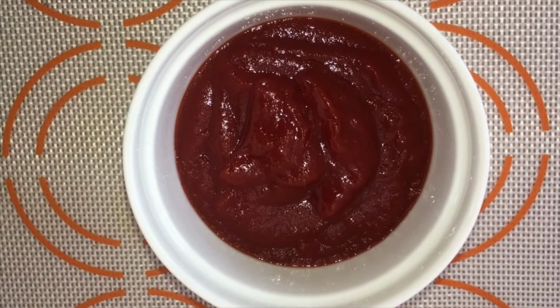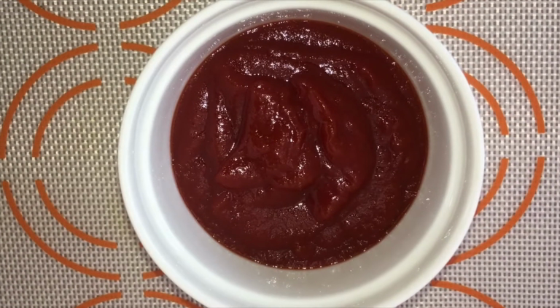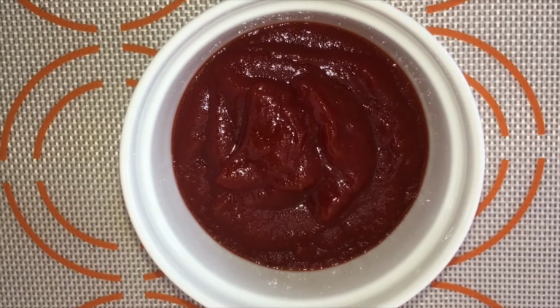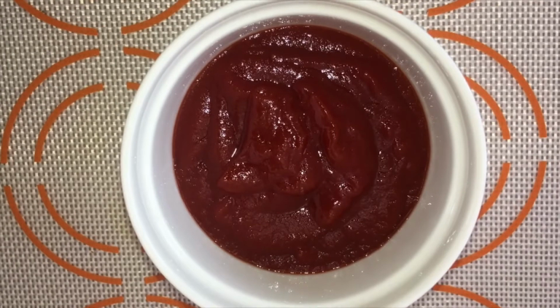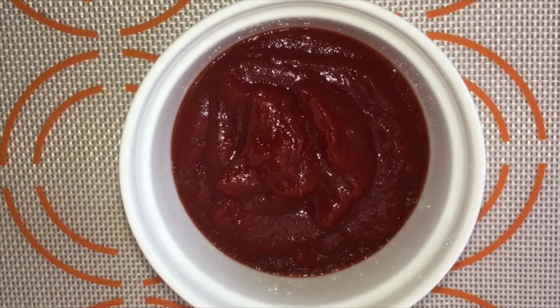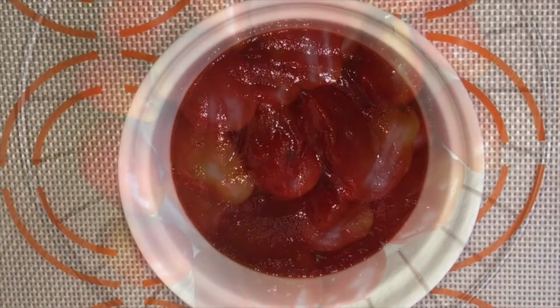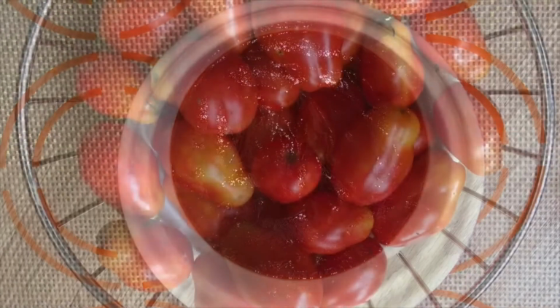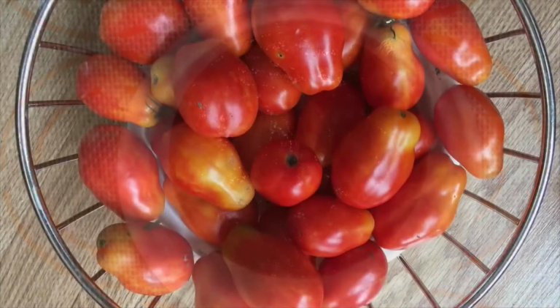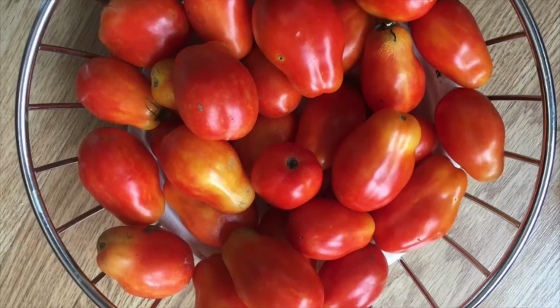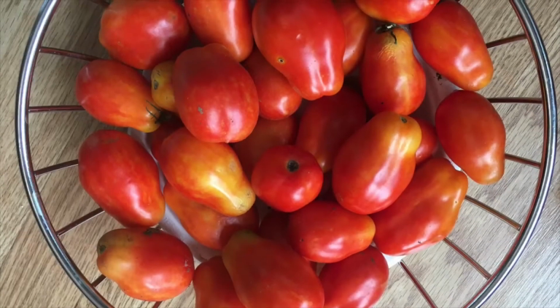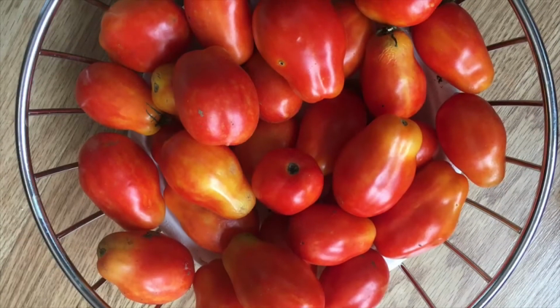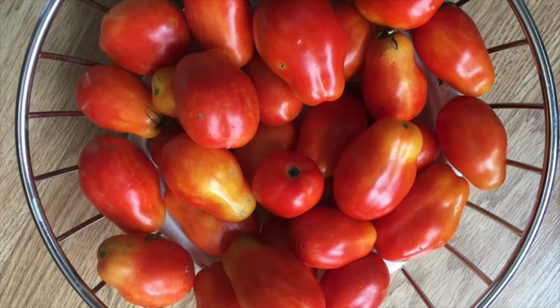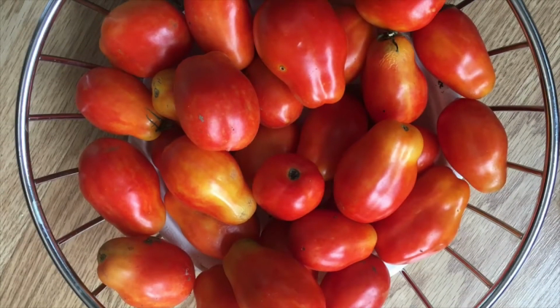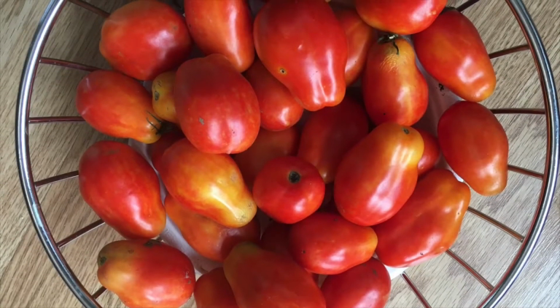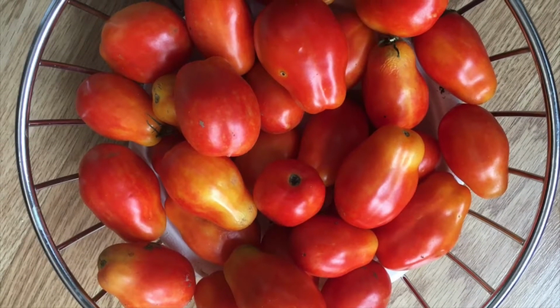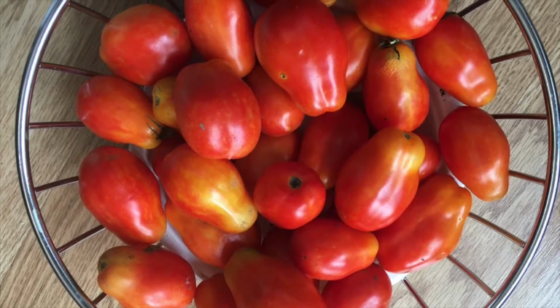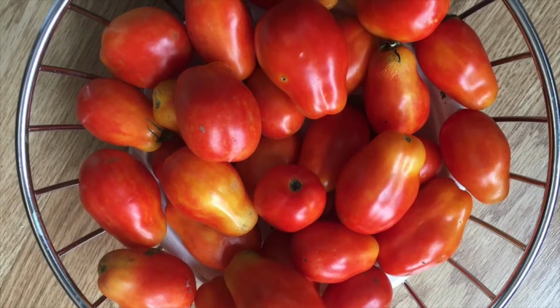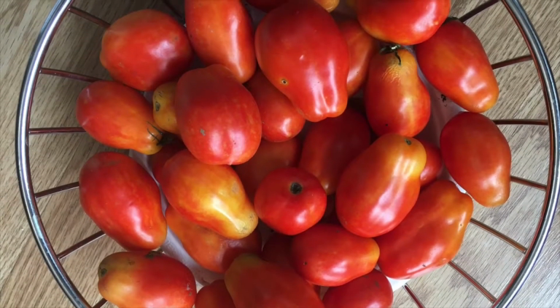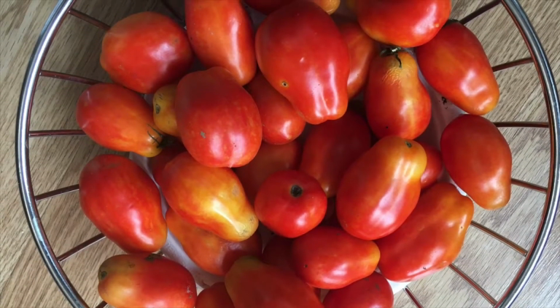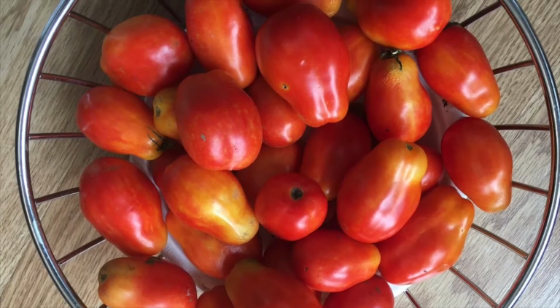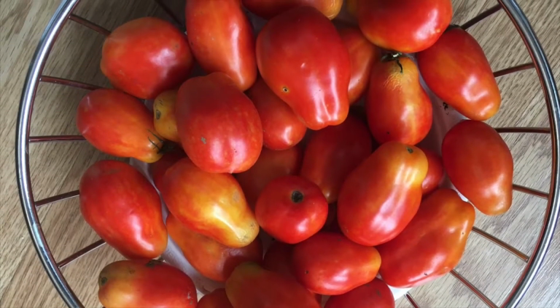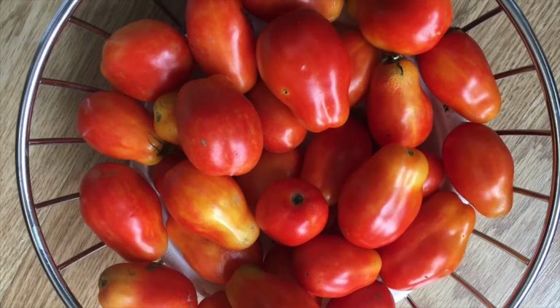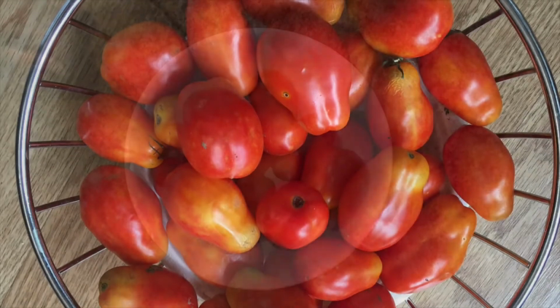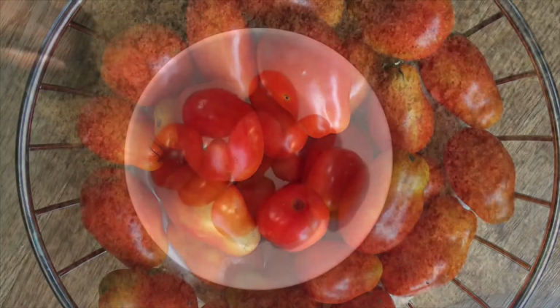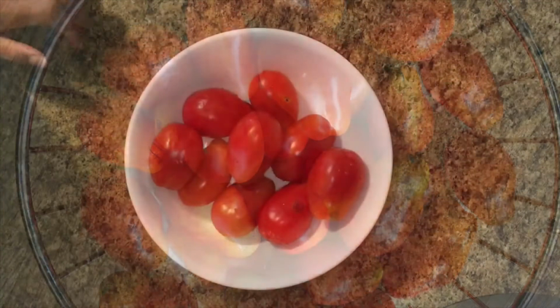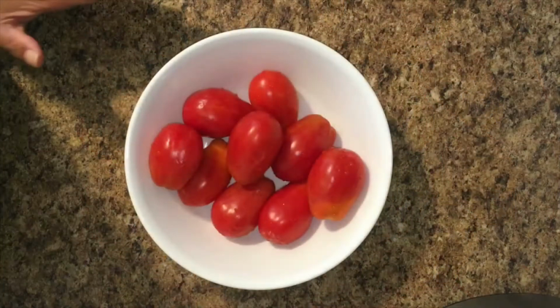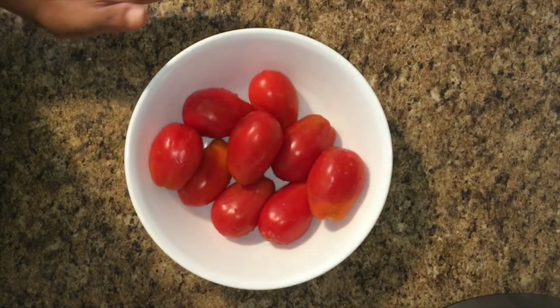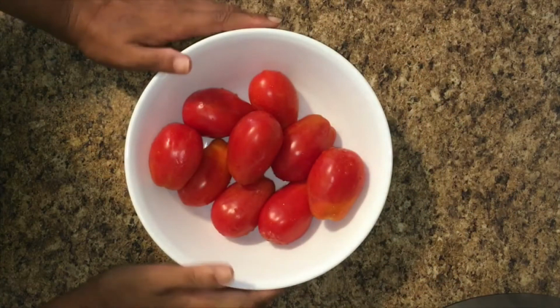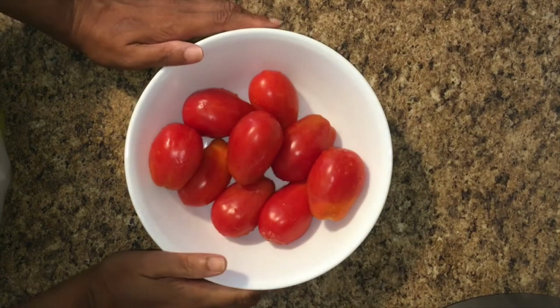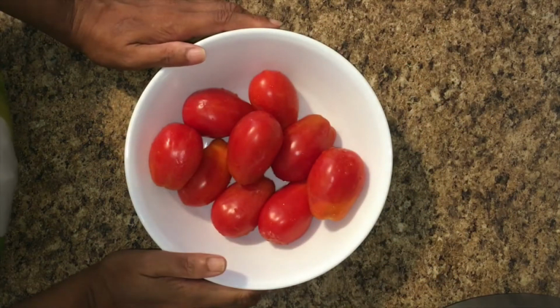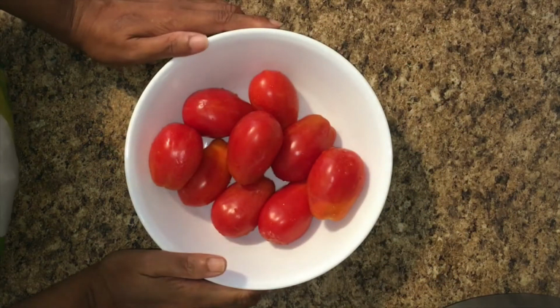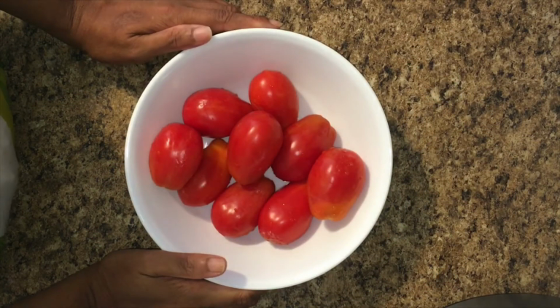Tomato Ketchup. We are going to get a cup of tomato ketchup. I will get it down to 60kg of the tomato ketchup.